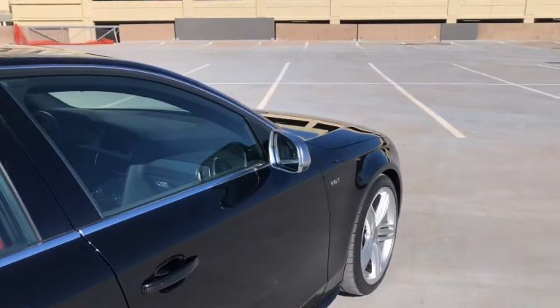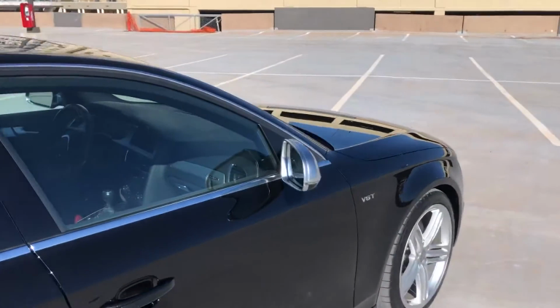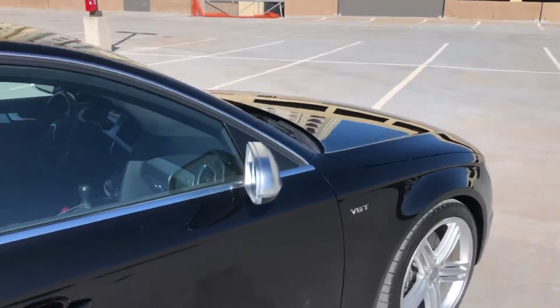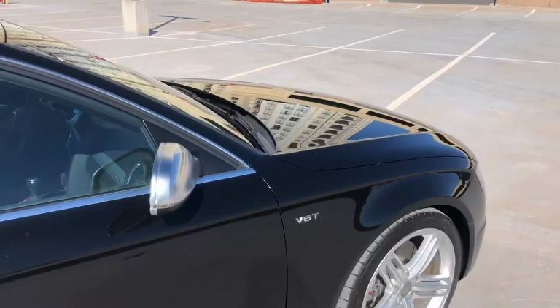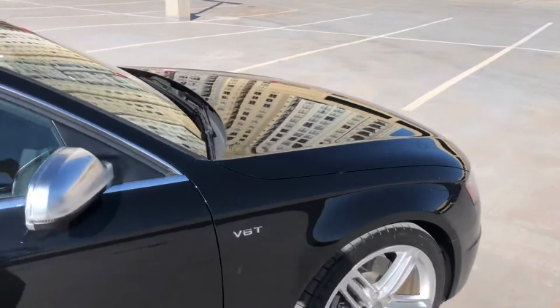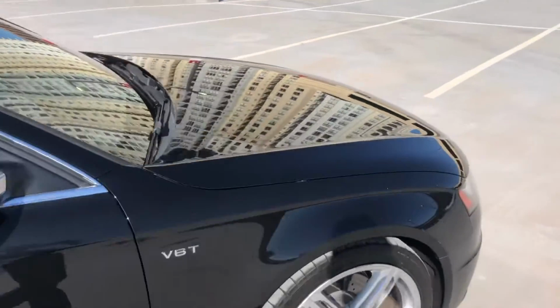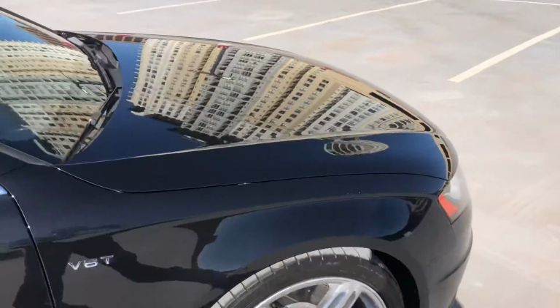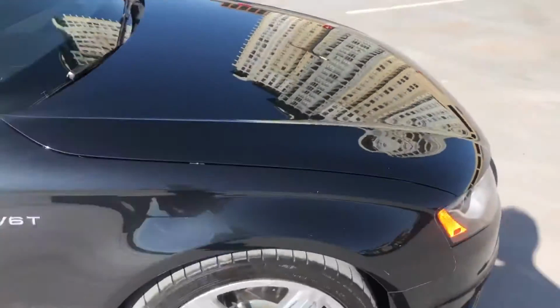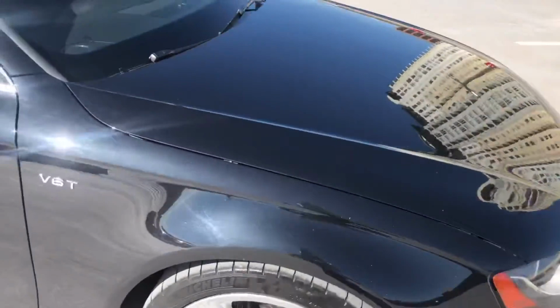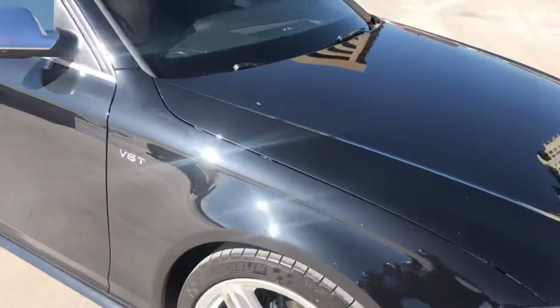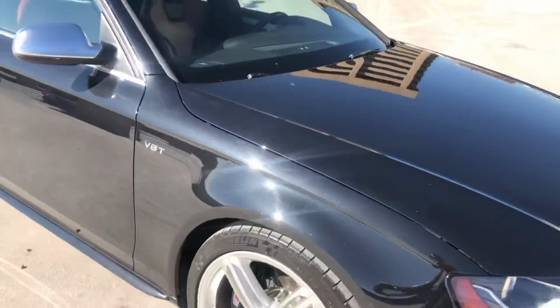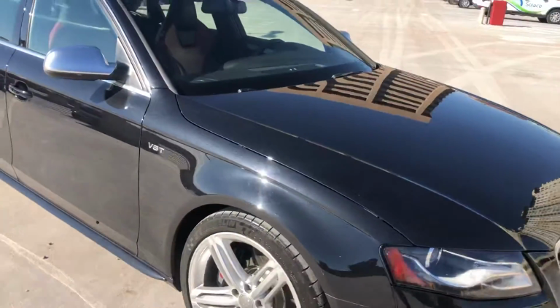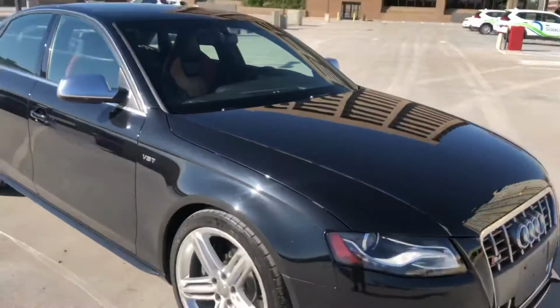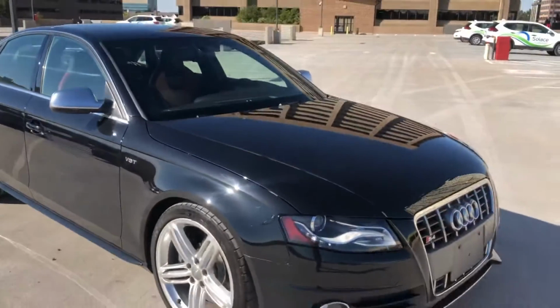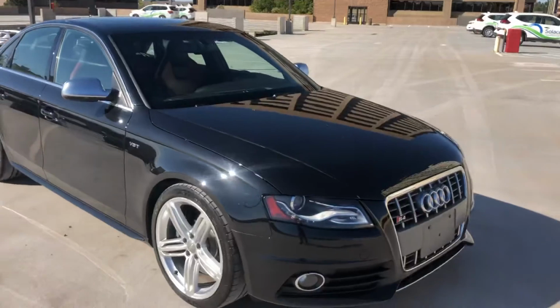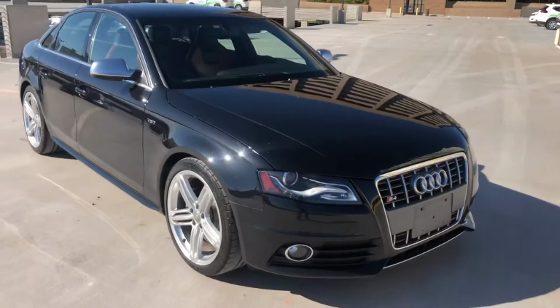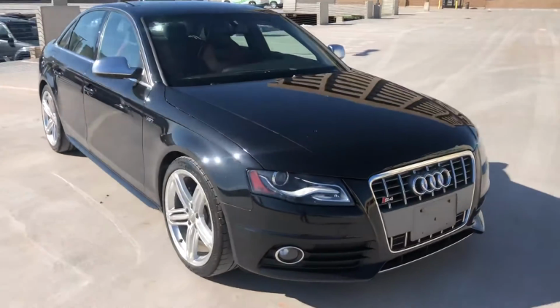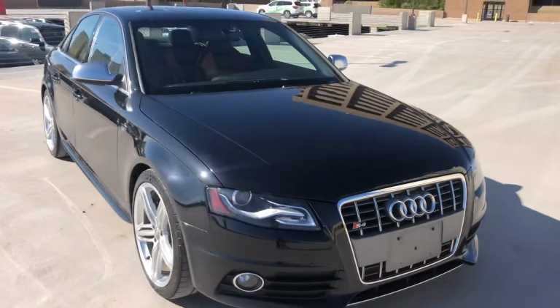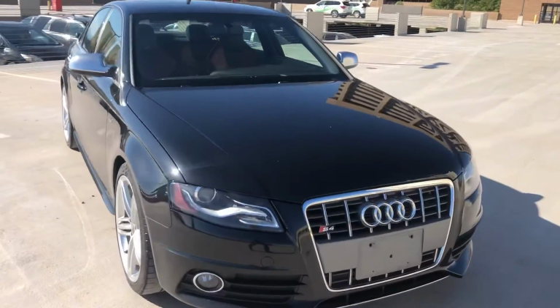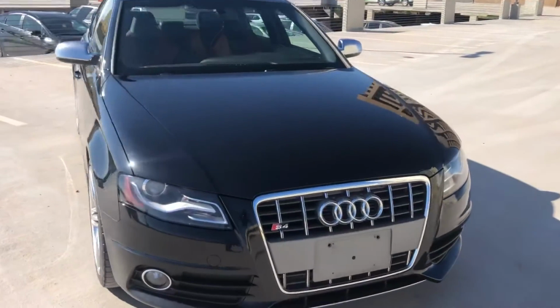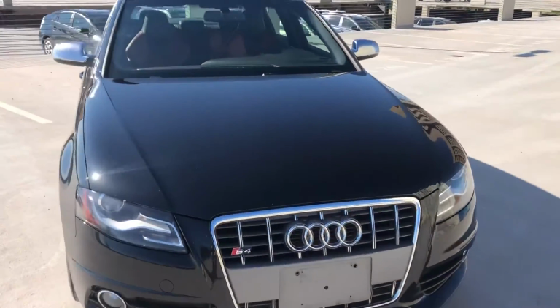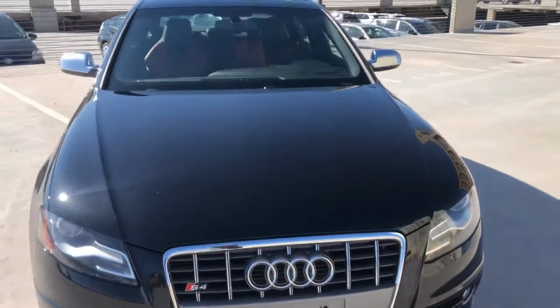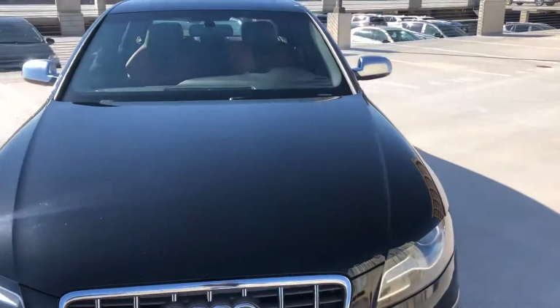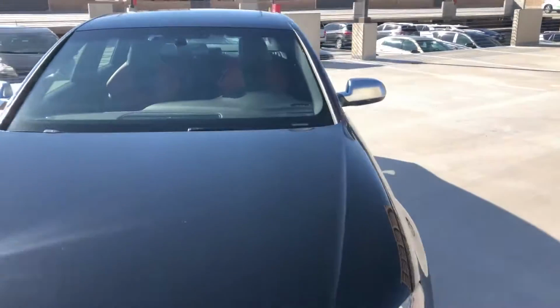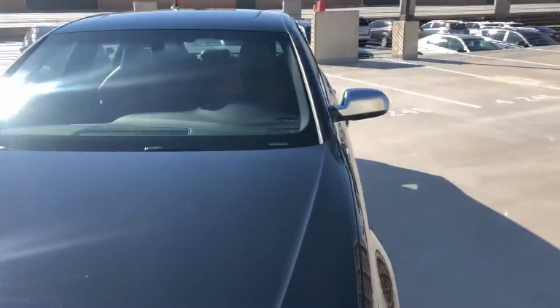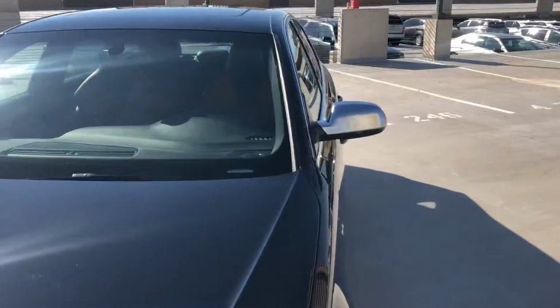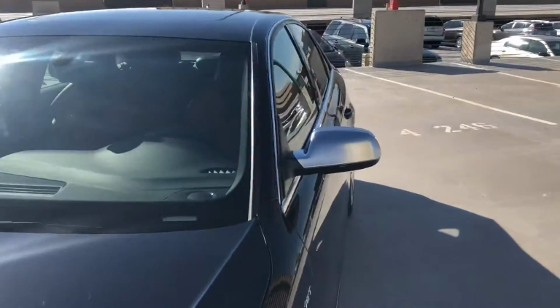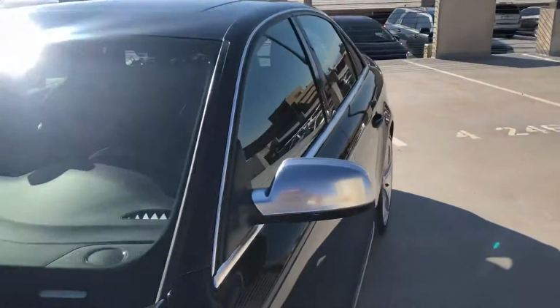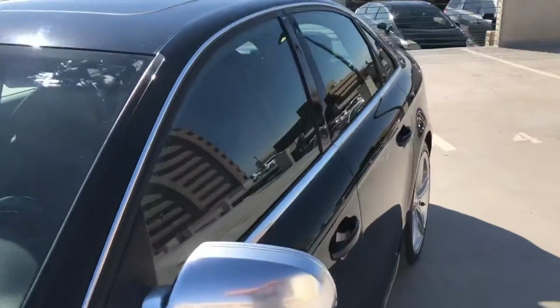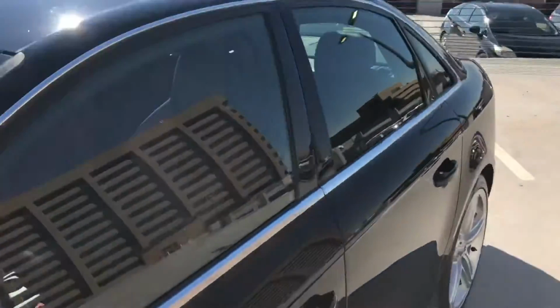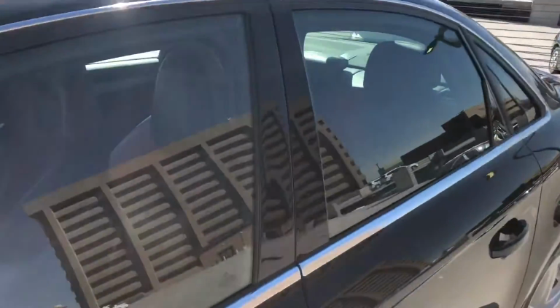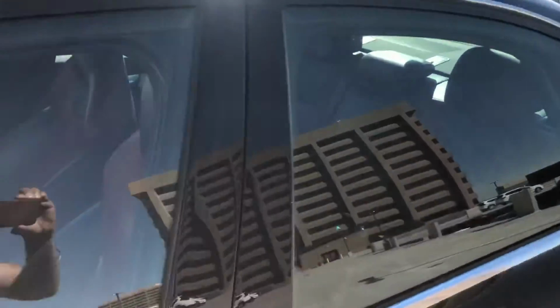Barely any dings on this thing, just absolutely clean. It's got Michelin Sport Super Sports all around. This is an all-wheel drive Quattro, and the best part about this car is the interior.